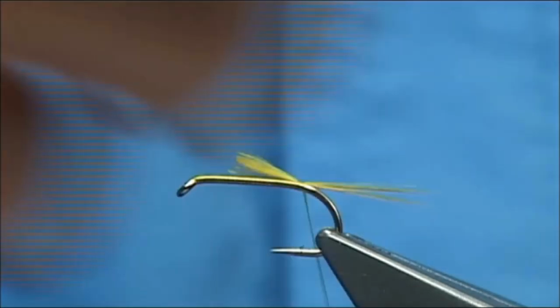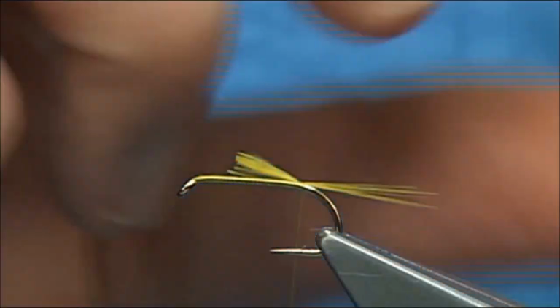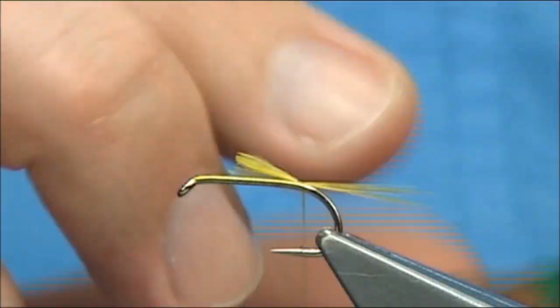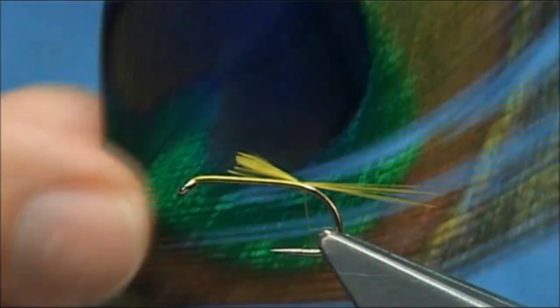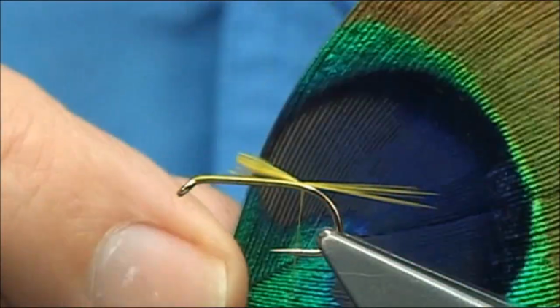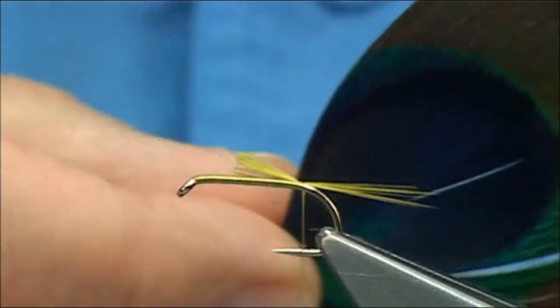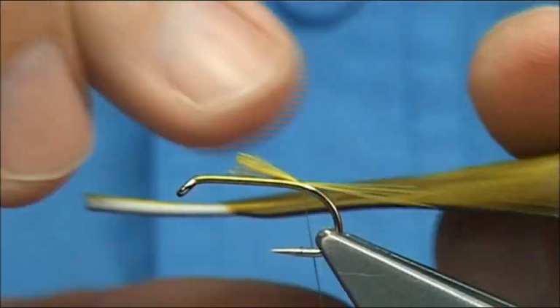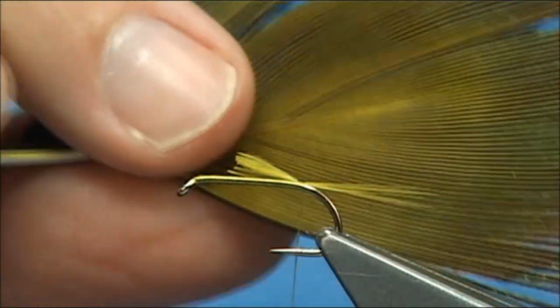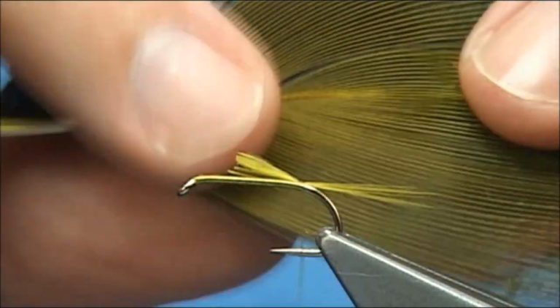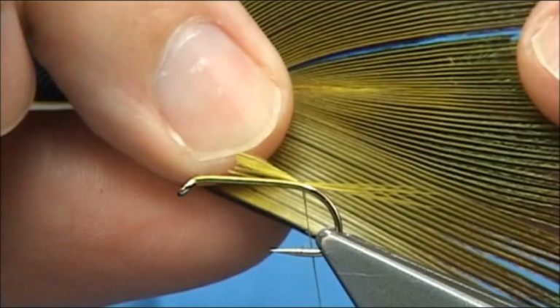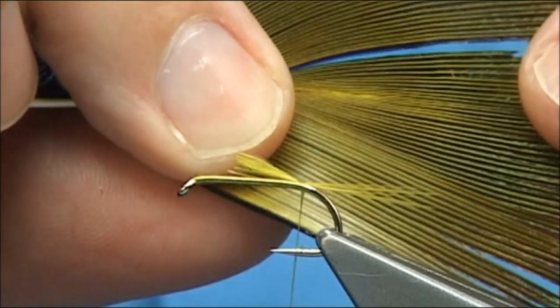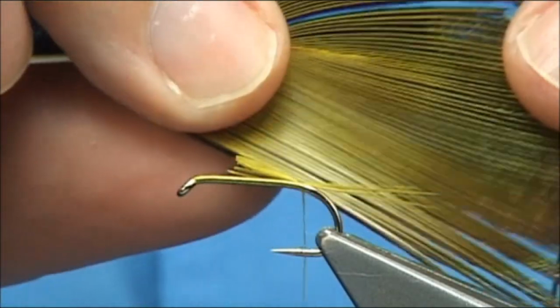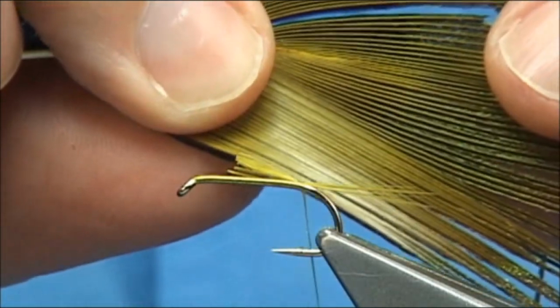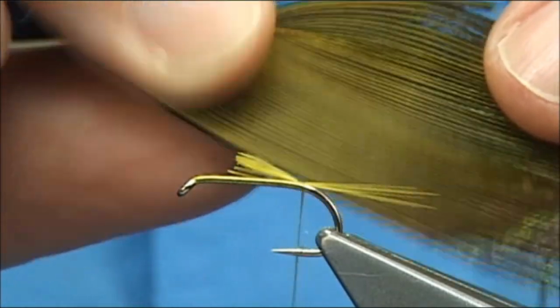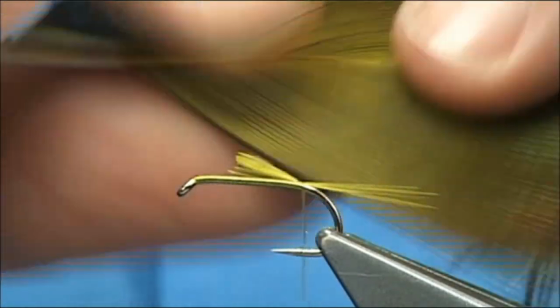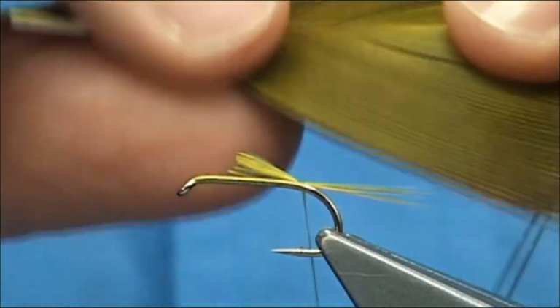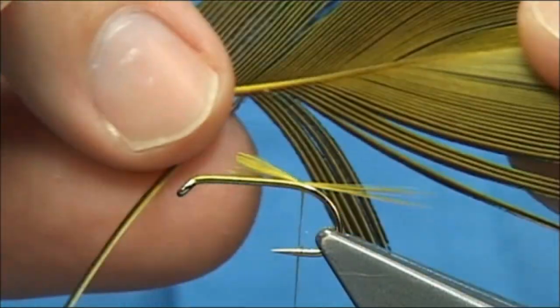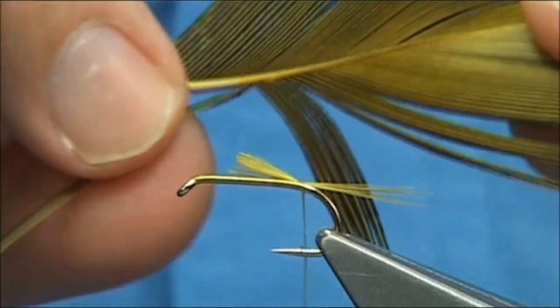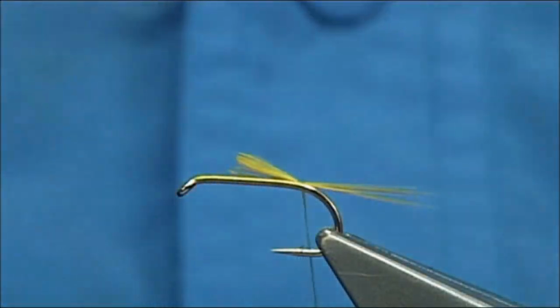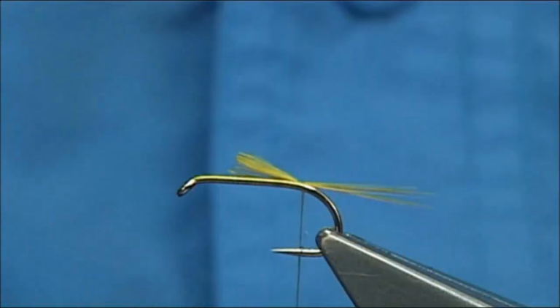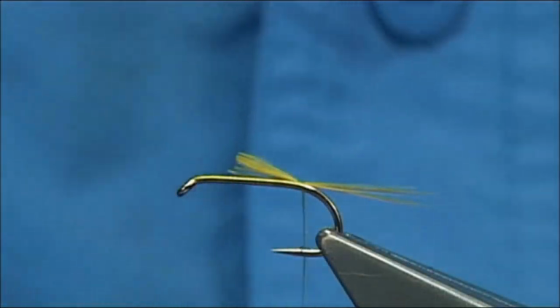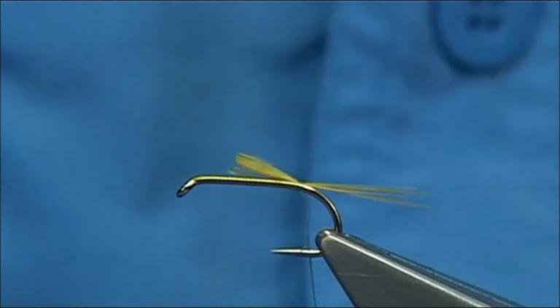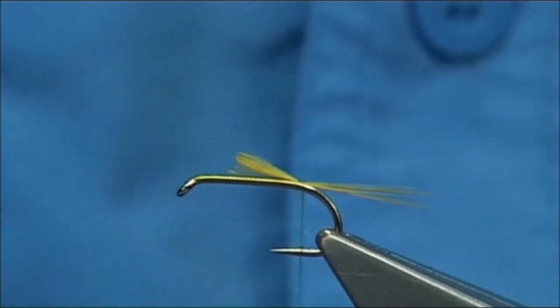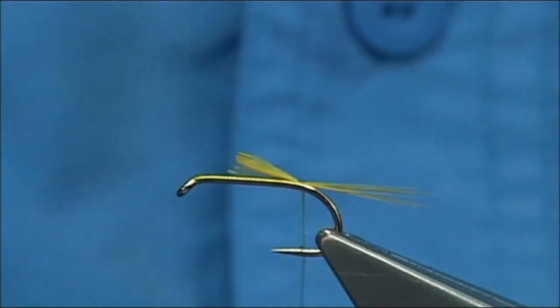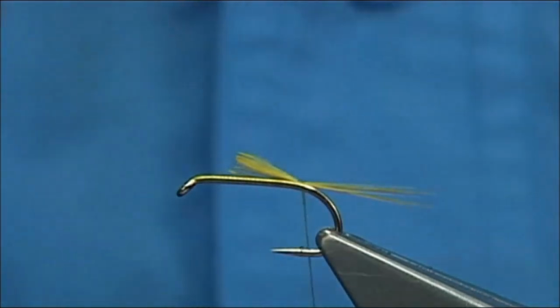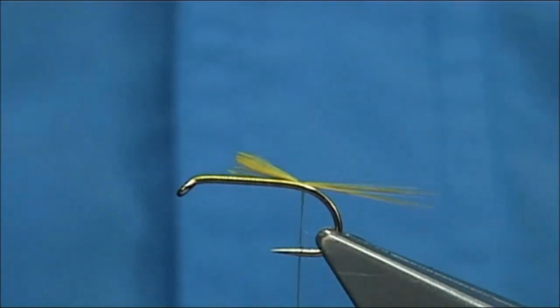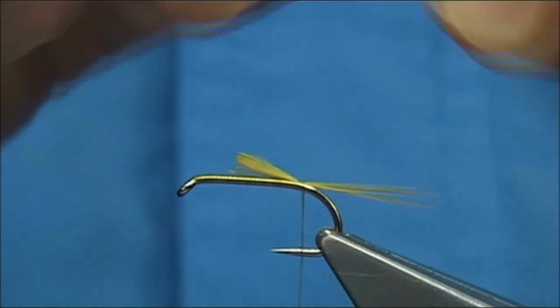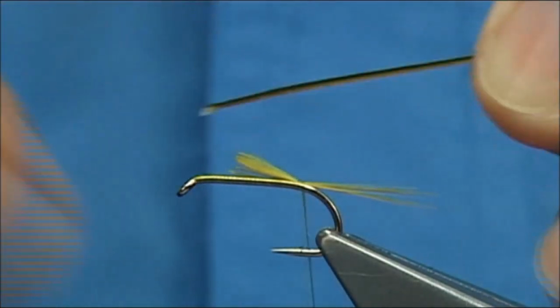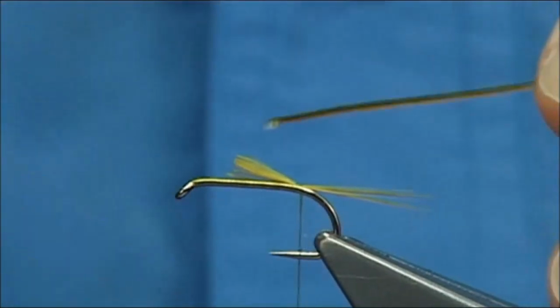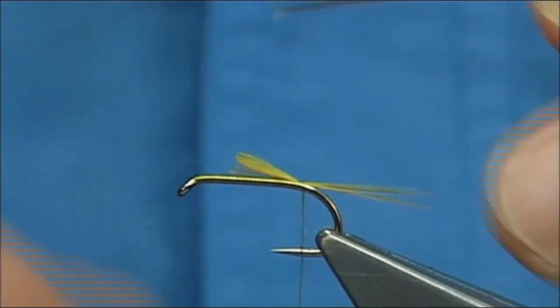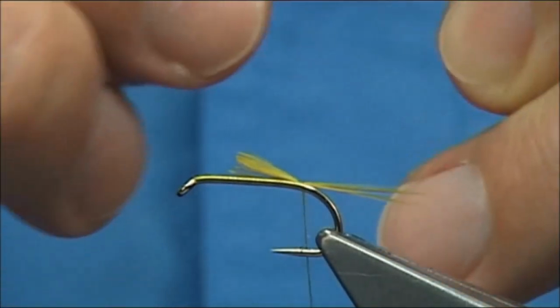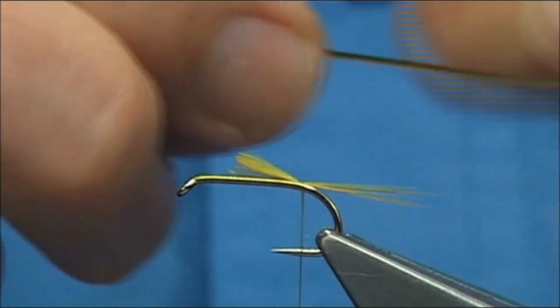This is Peacock Eye, and I've dyed it to the Golden Olive - you can see the colour there. Now remove one of these, and then using the rubber, take away the fine herl, and you're left with the quill itself.